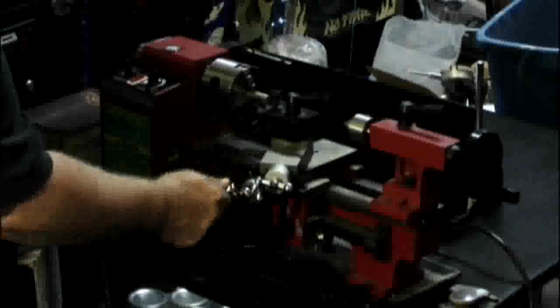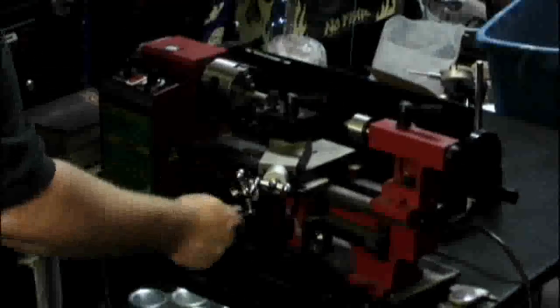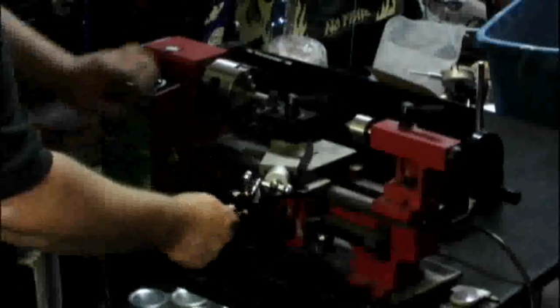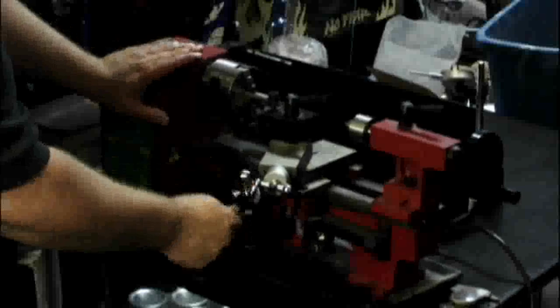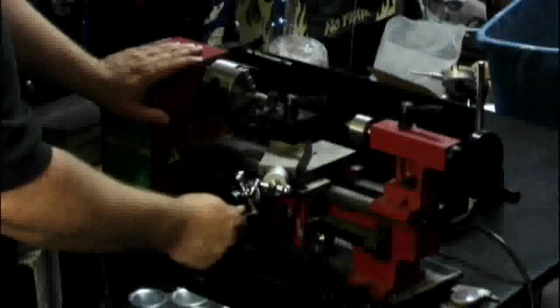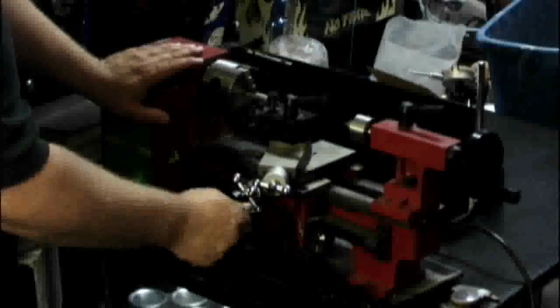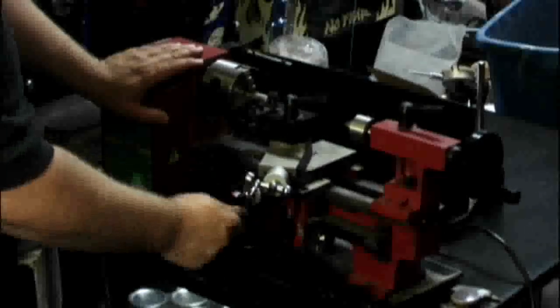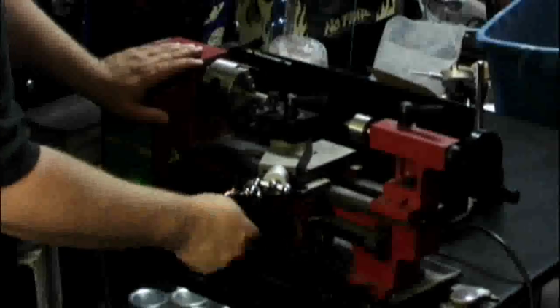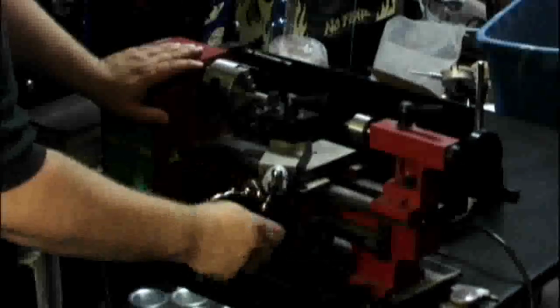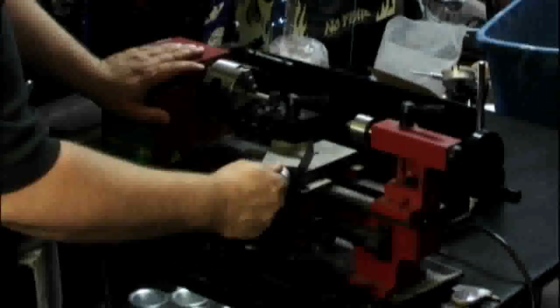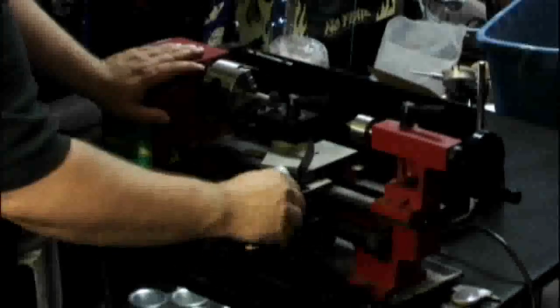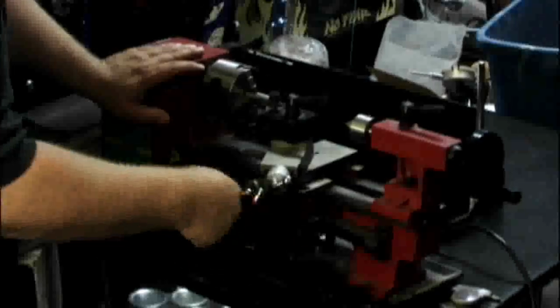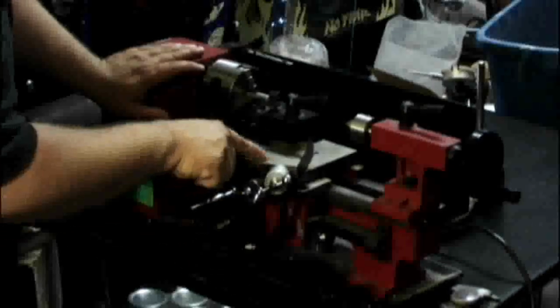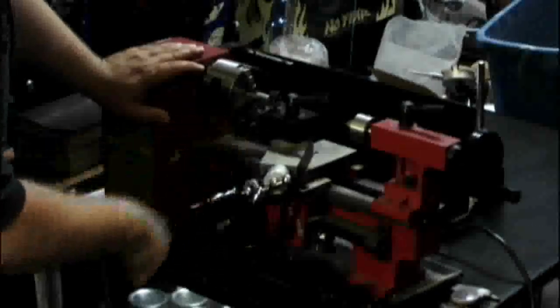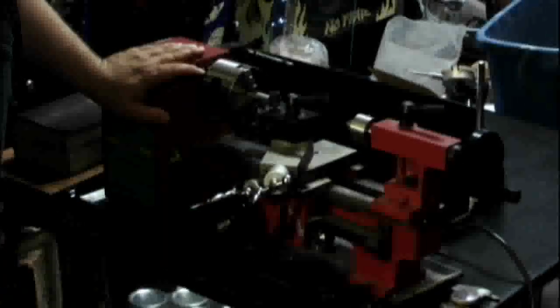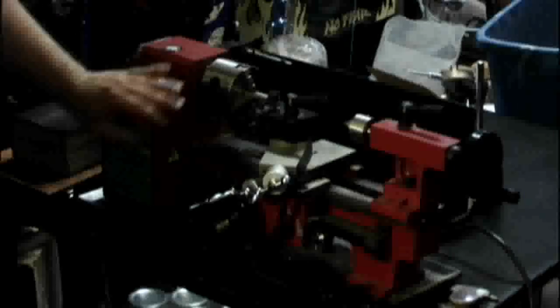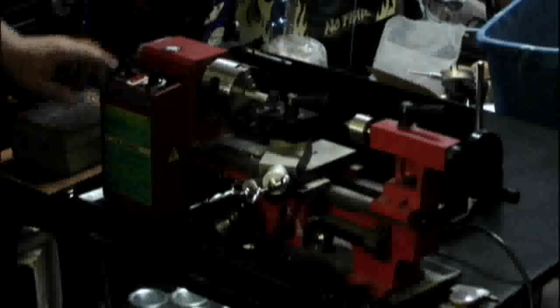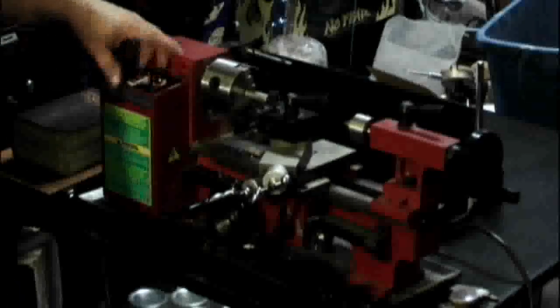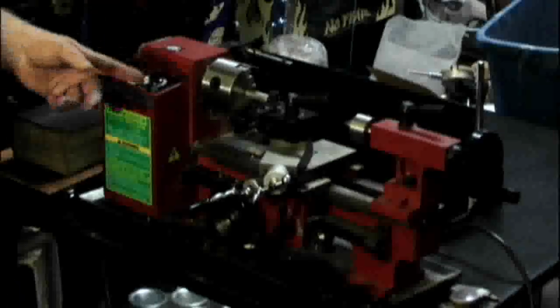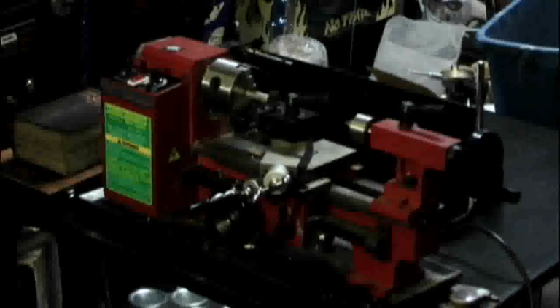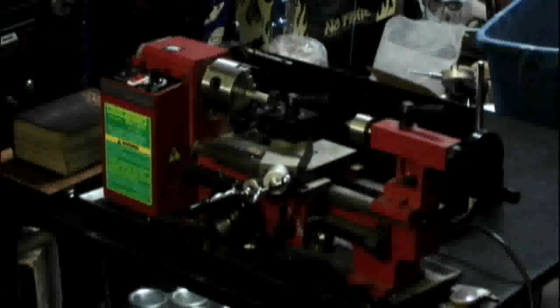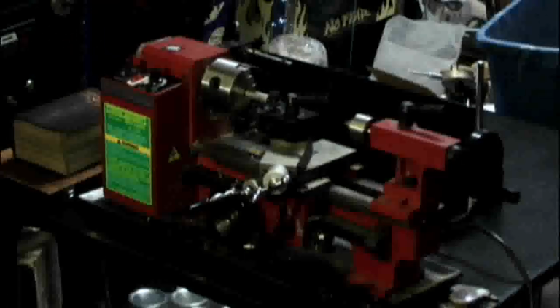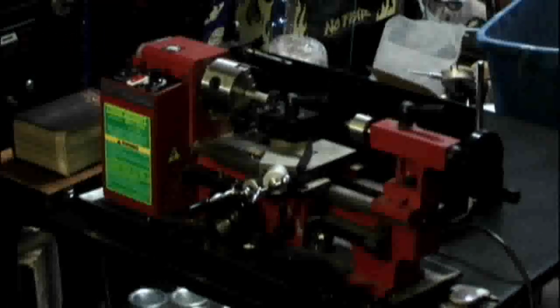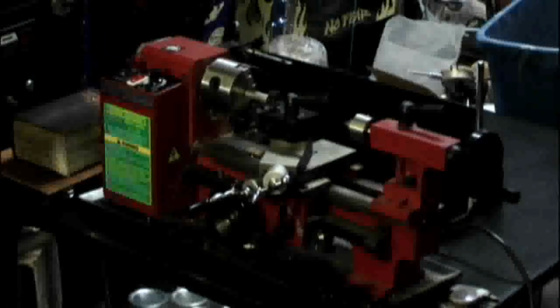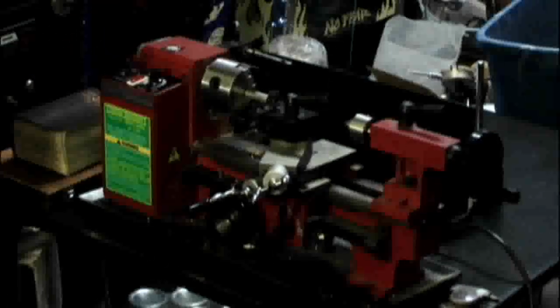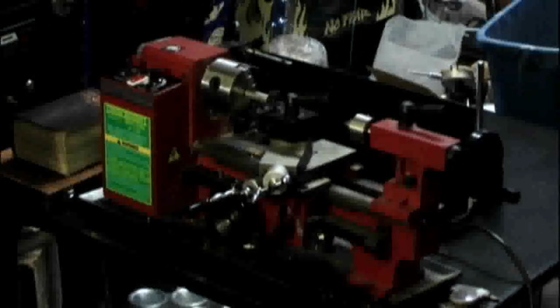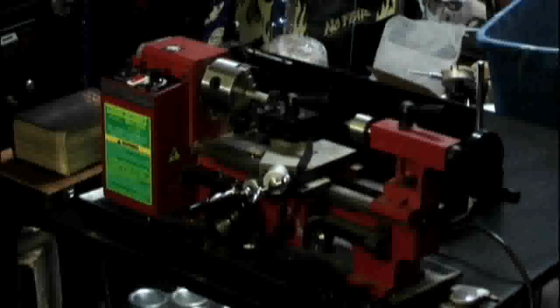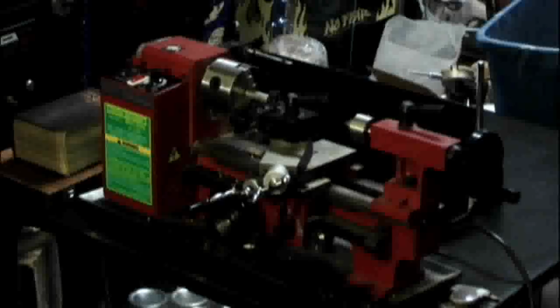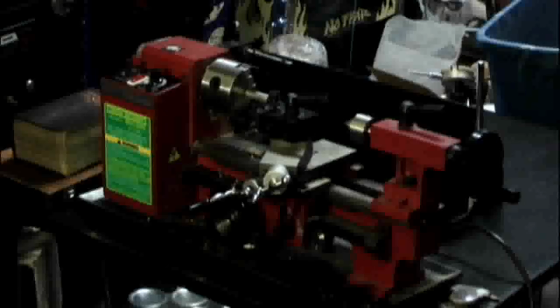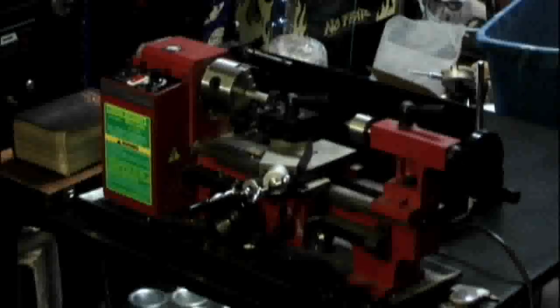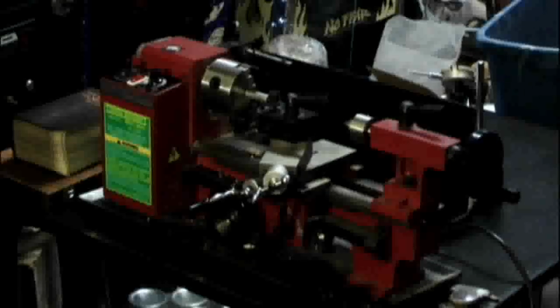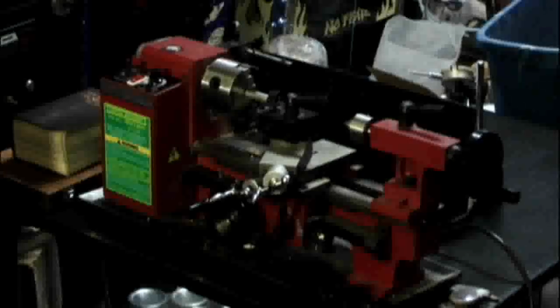We have our carriage here, we have a compound here, and we've got the on-off controls. So let's cut a little piece of aluminum here, and then I'm going to see if I can get this thing to cut some threads.